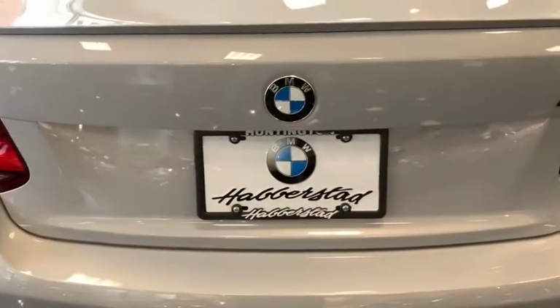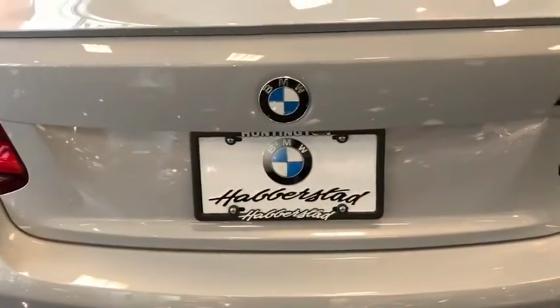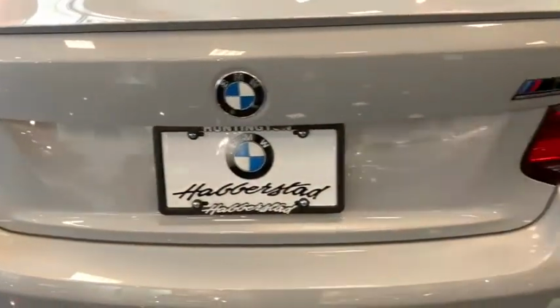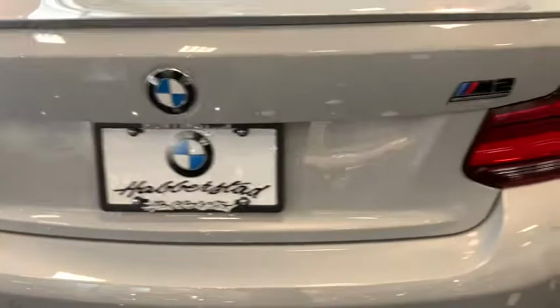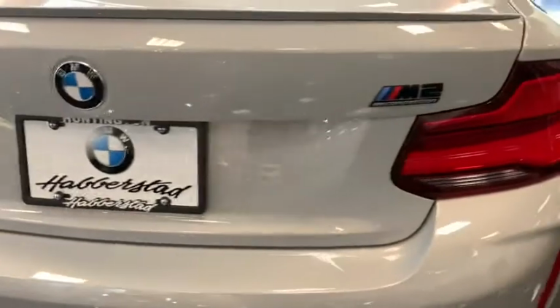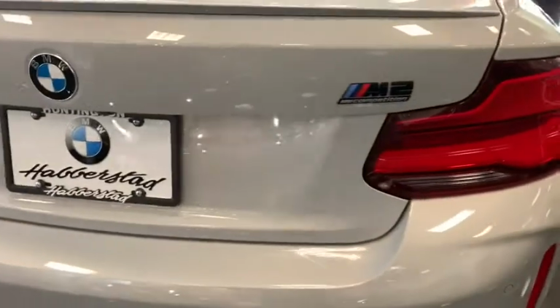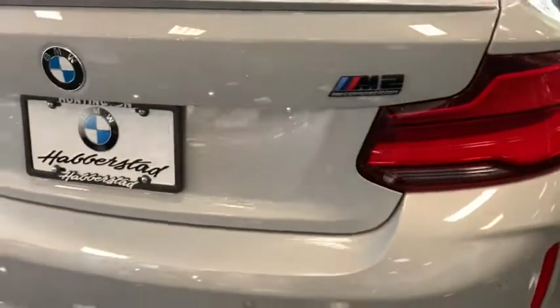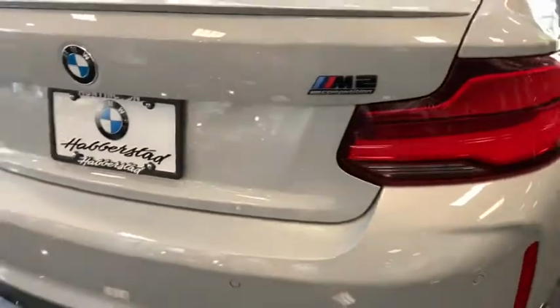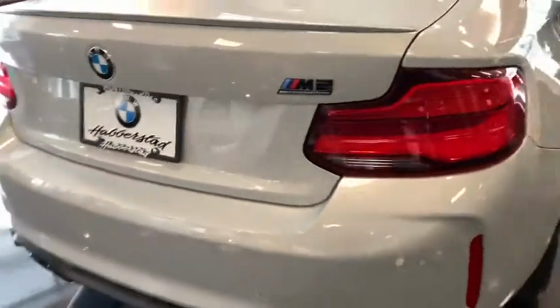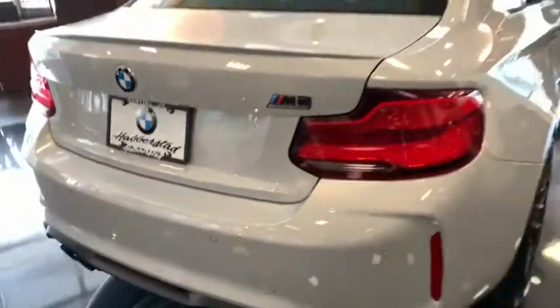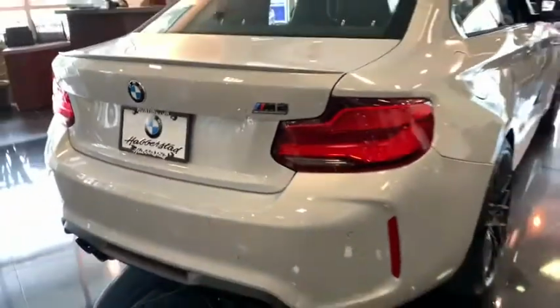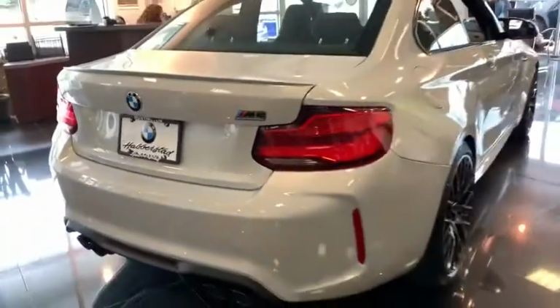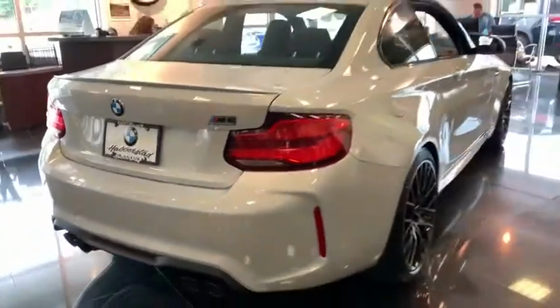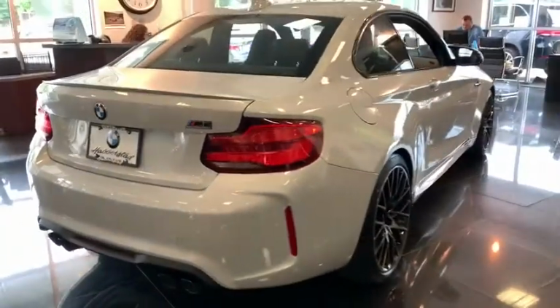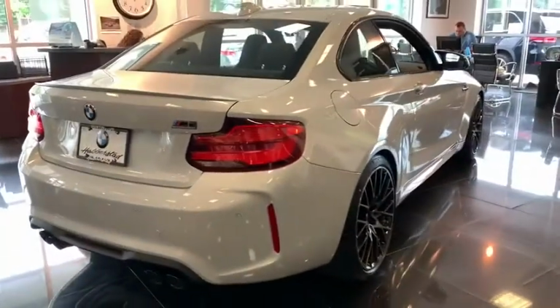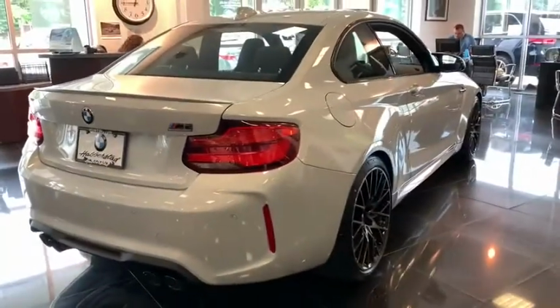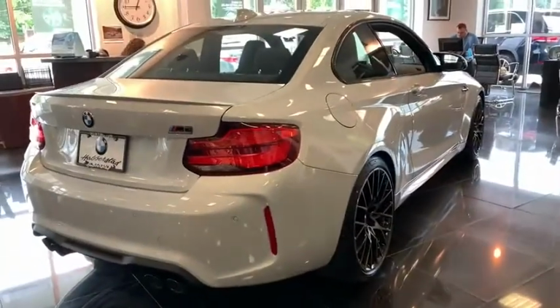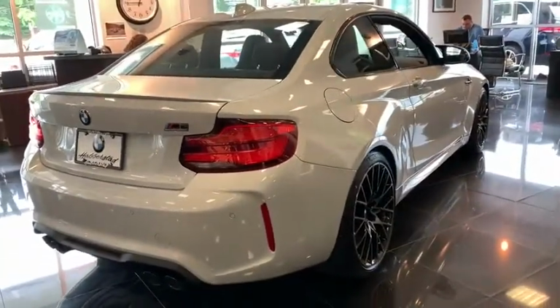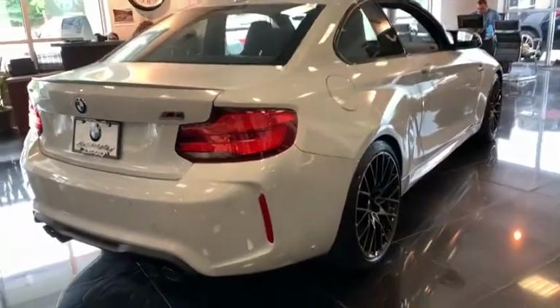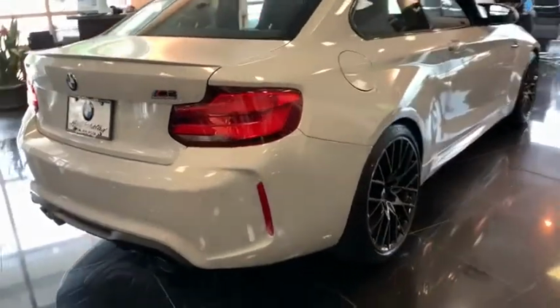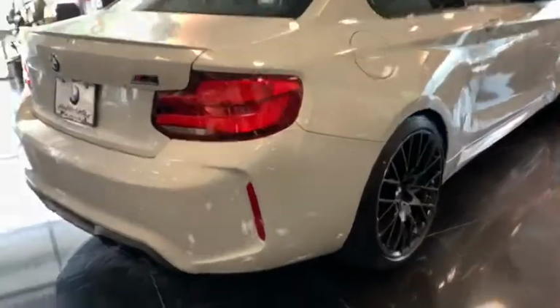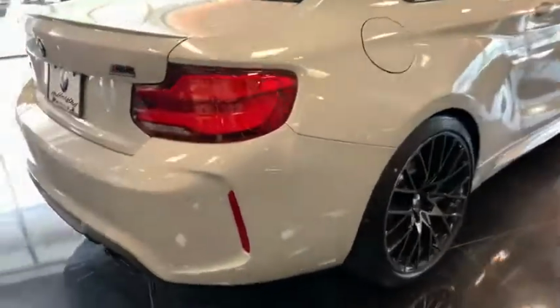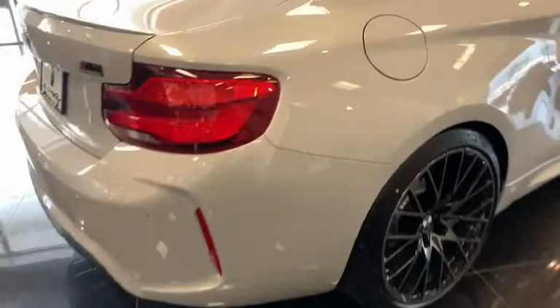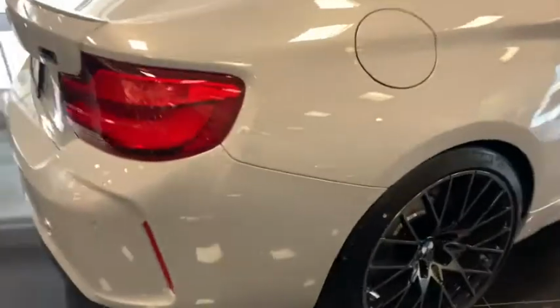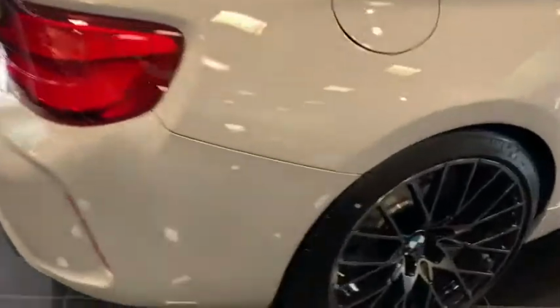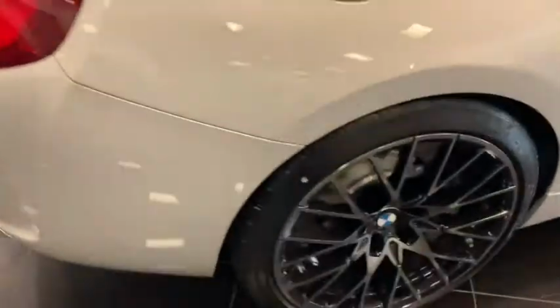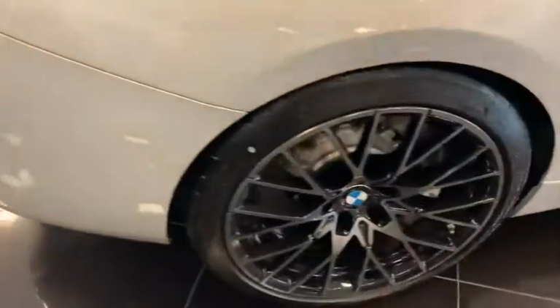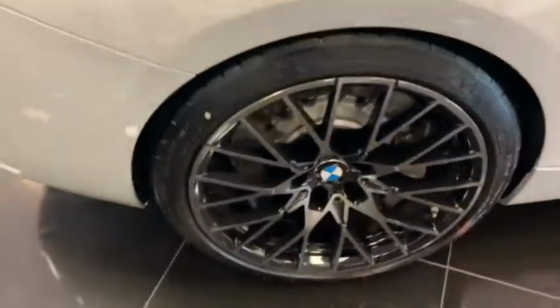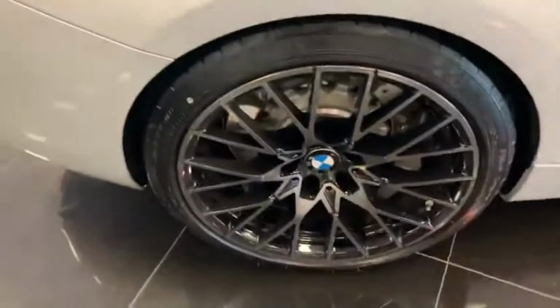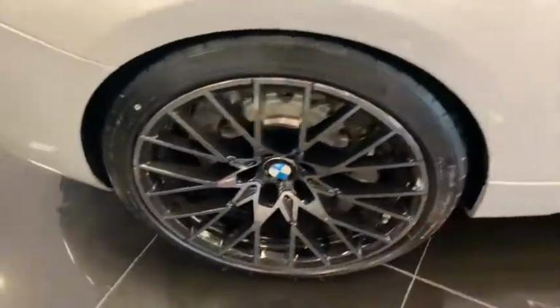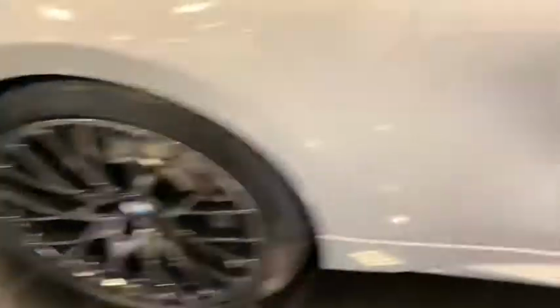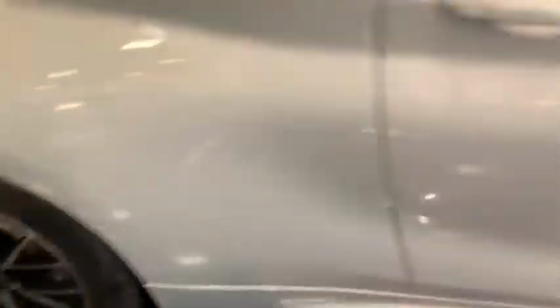Power steering, cruise control, four-wheel disc brakes, auto-dimming rear-view mirror, aluminum wheels, keyless start. Come see the car for yourself.